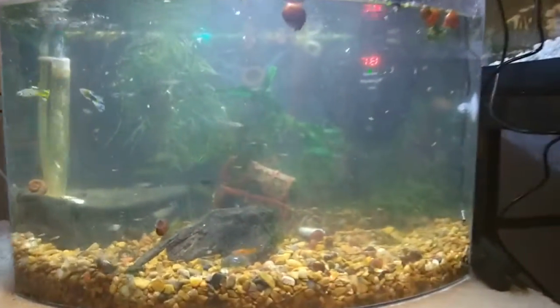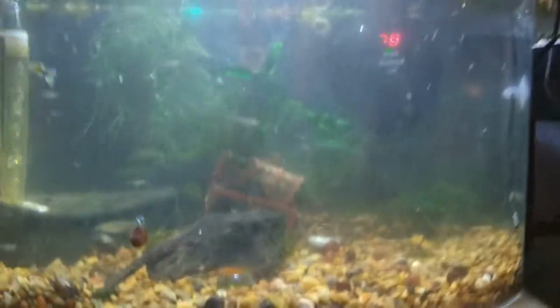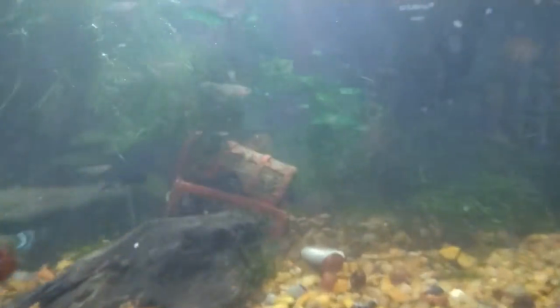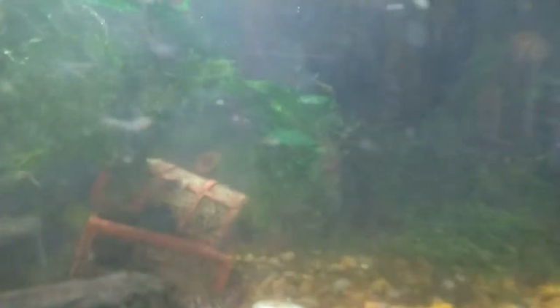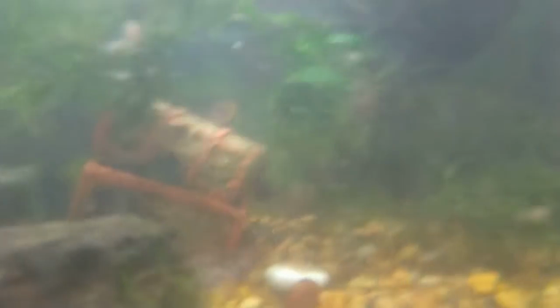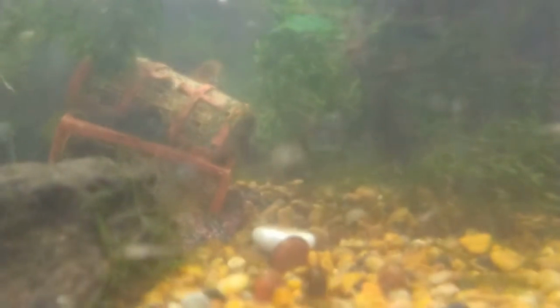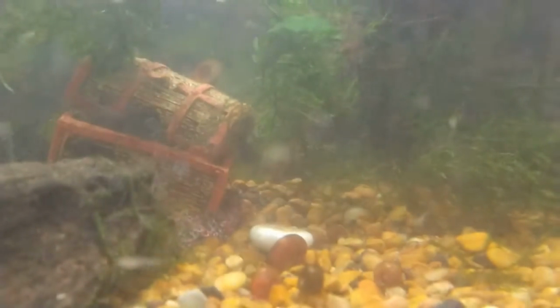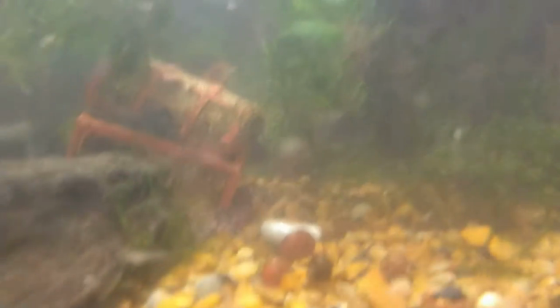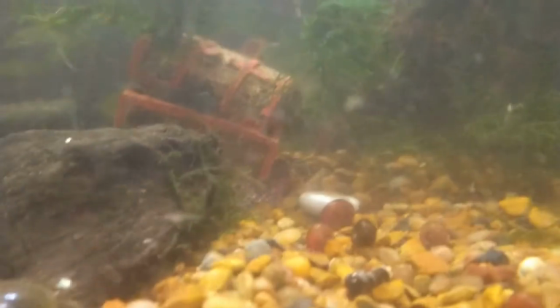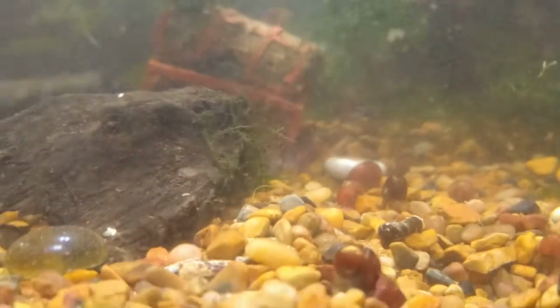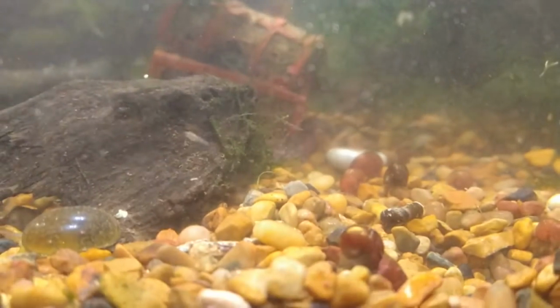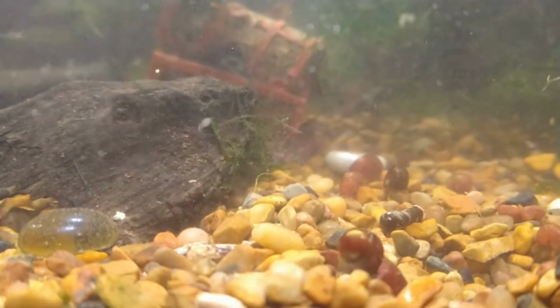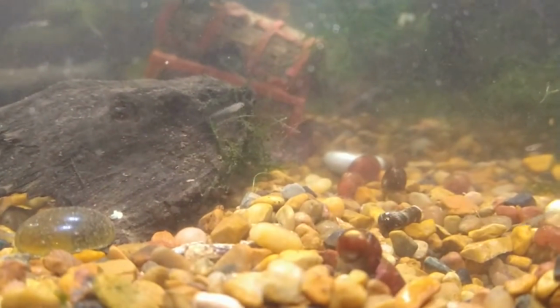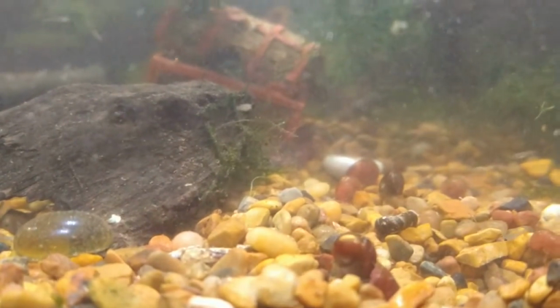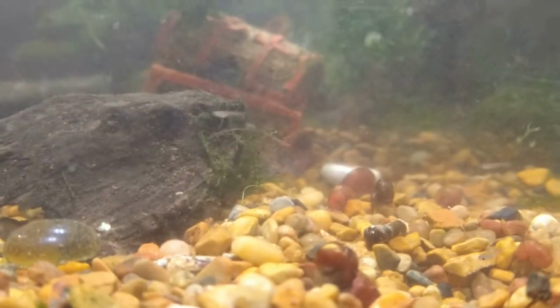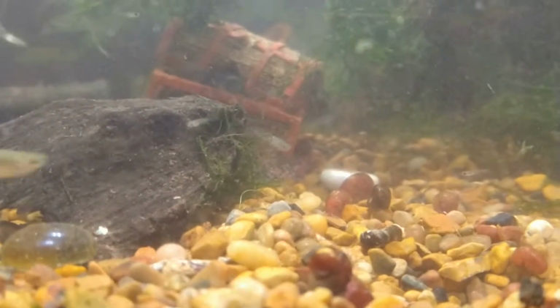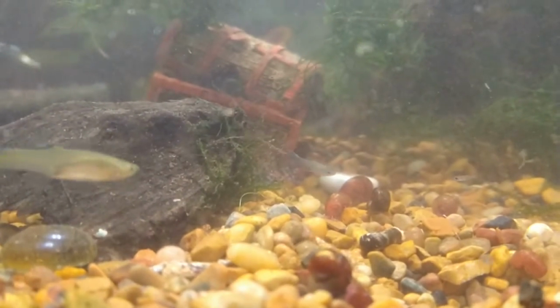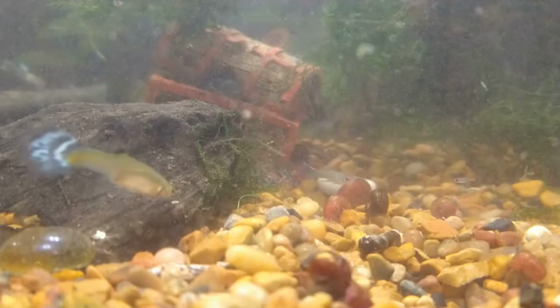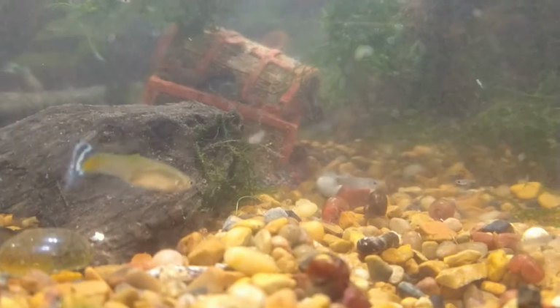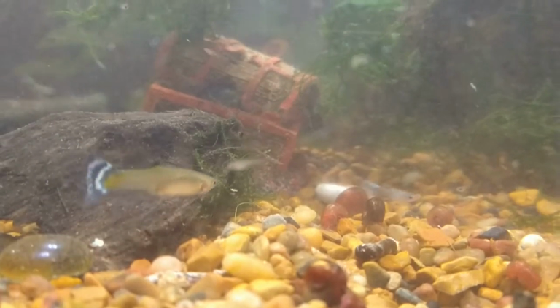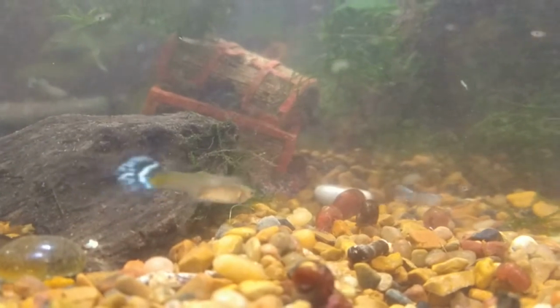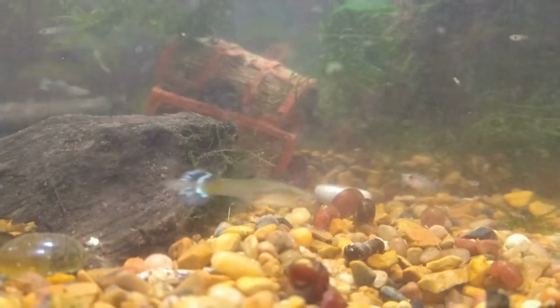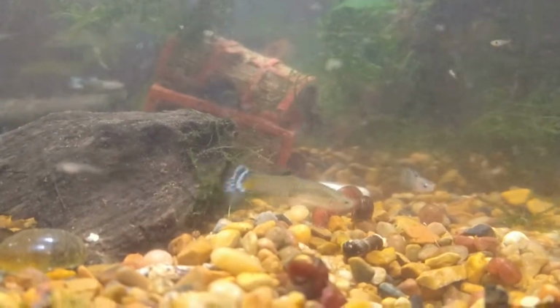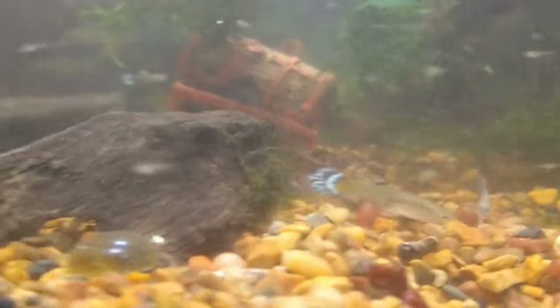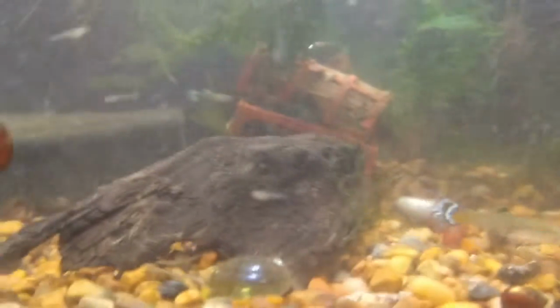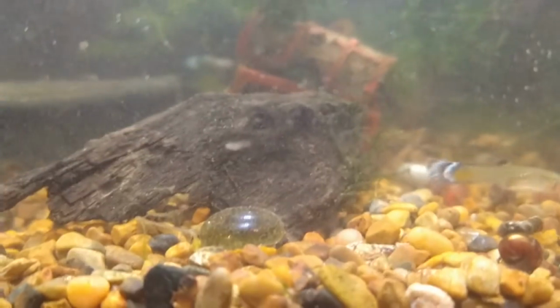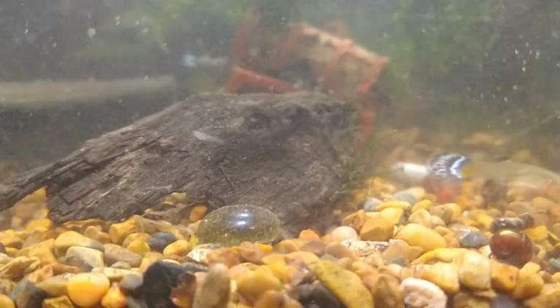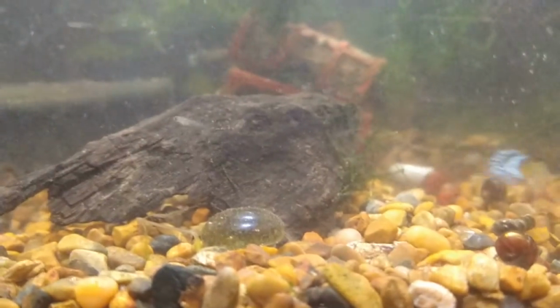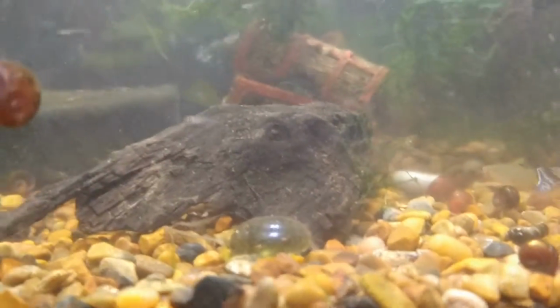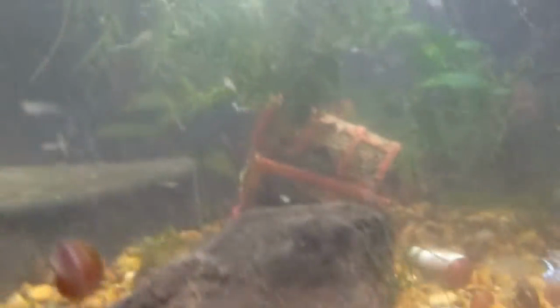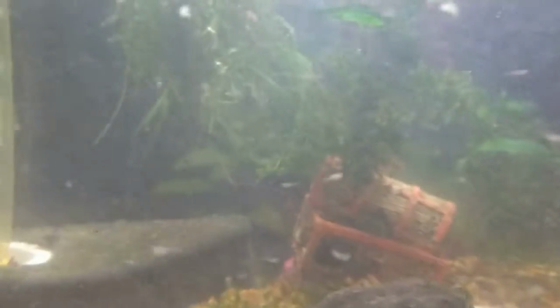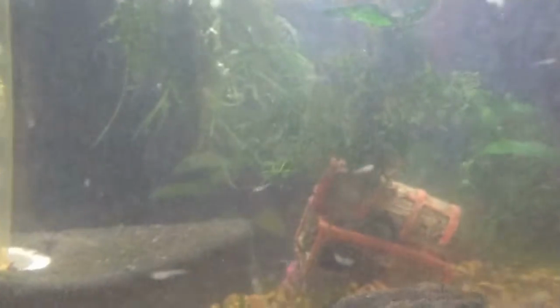We did lose Clear, which is why I had to get them out of the tank that they were in. One of the mollies attacked her and killed her, unfortunately. But we have lots of guppy babies in here.